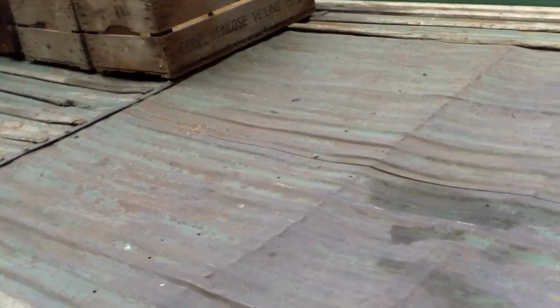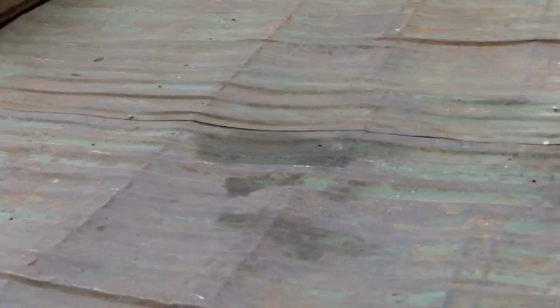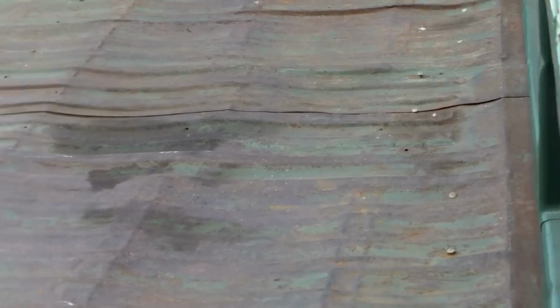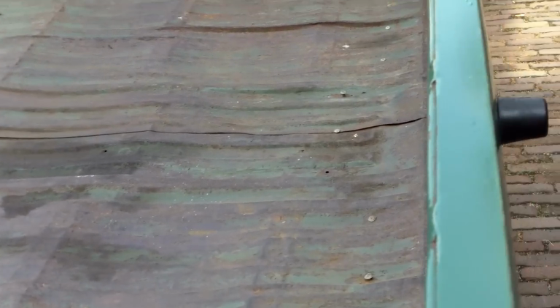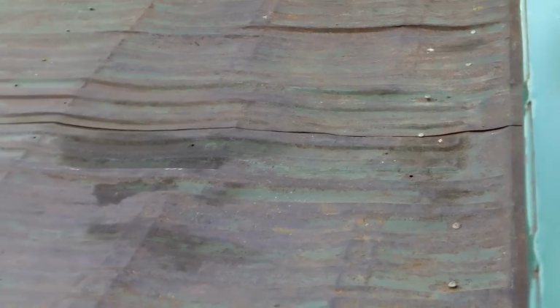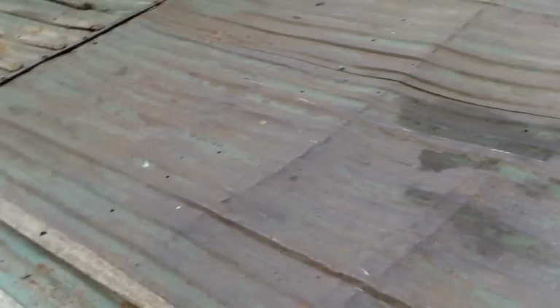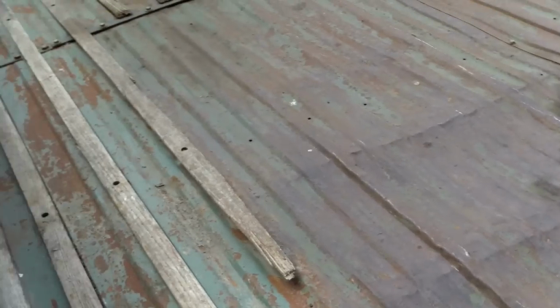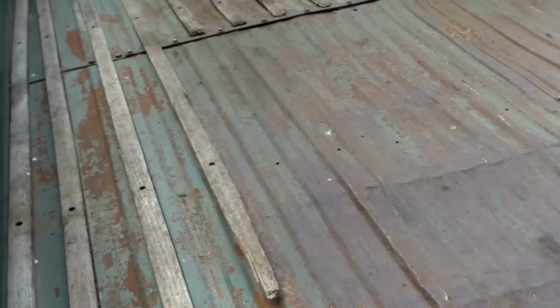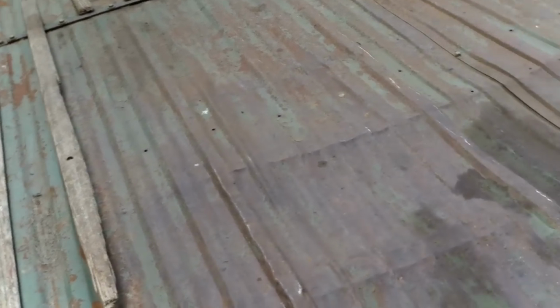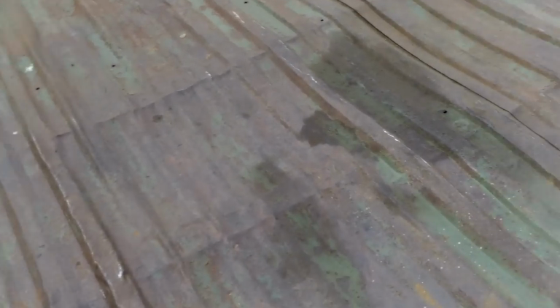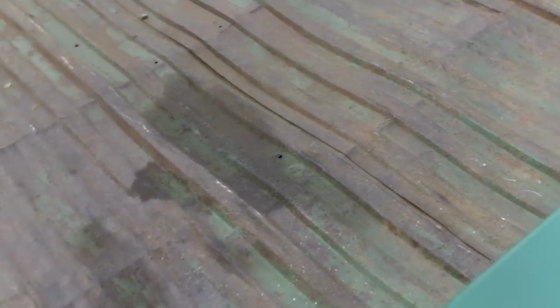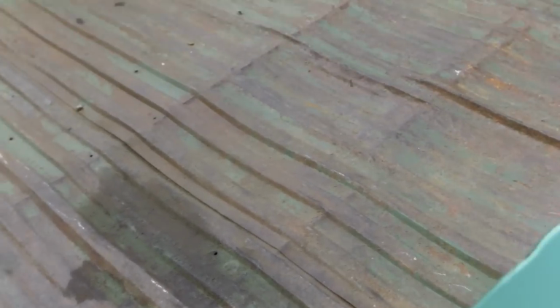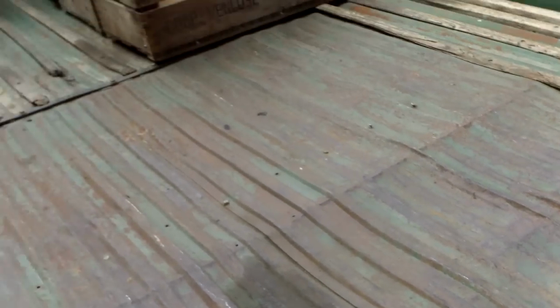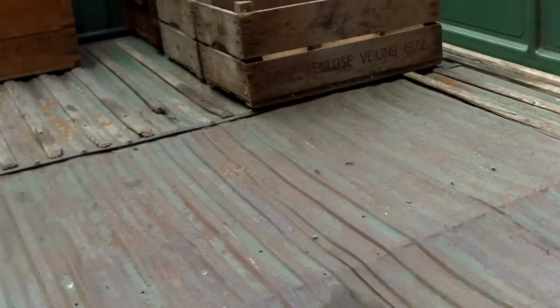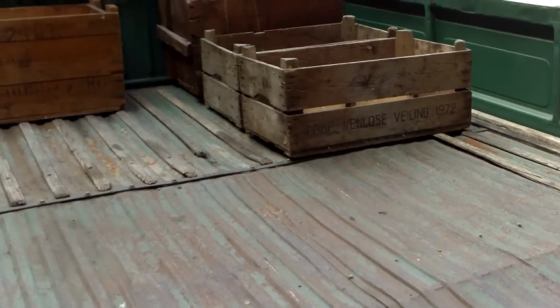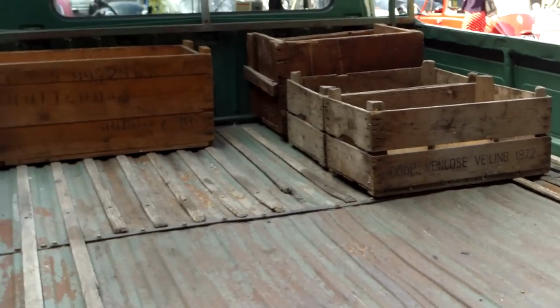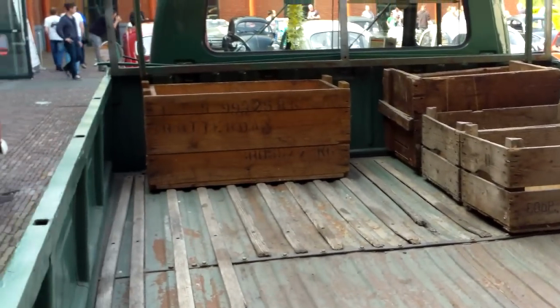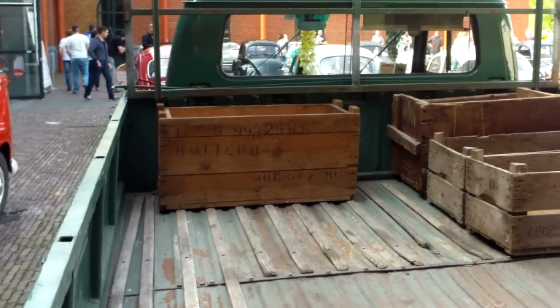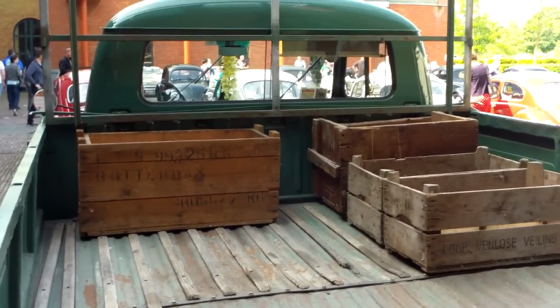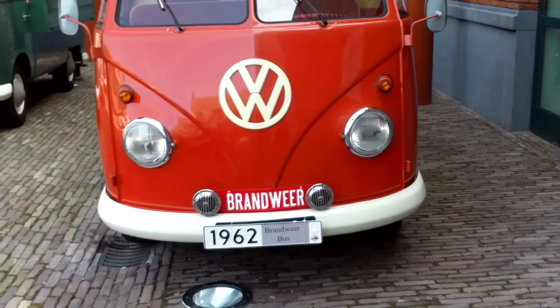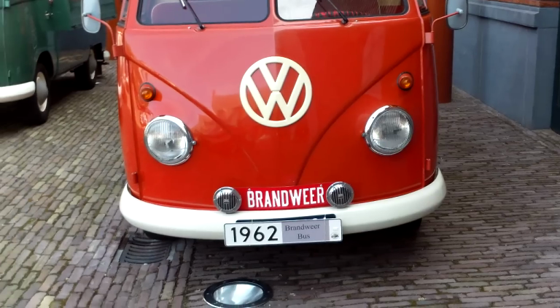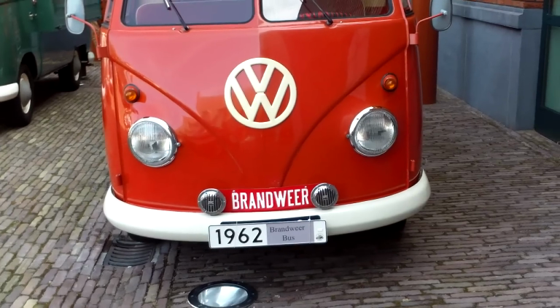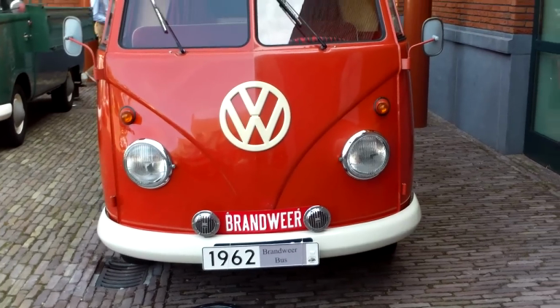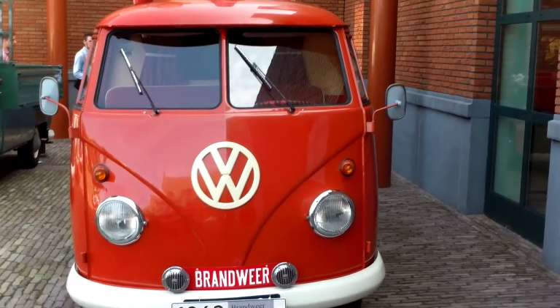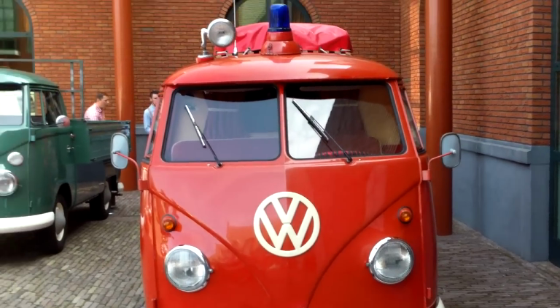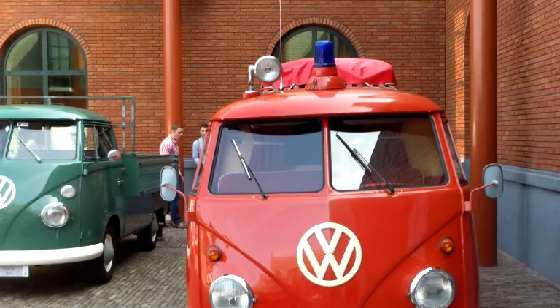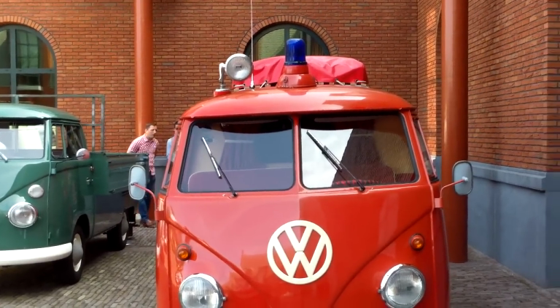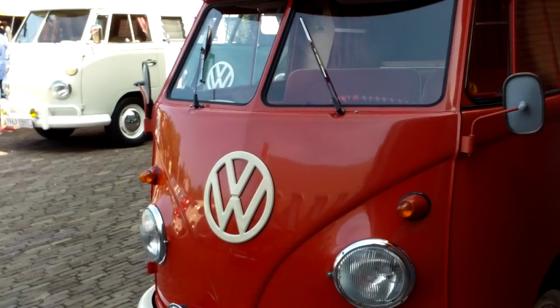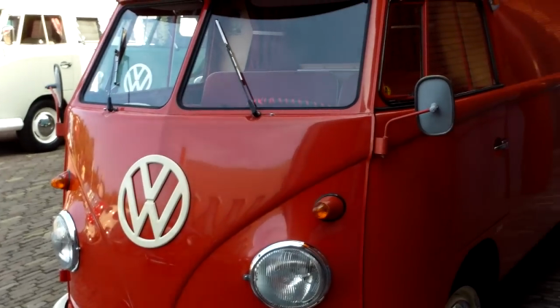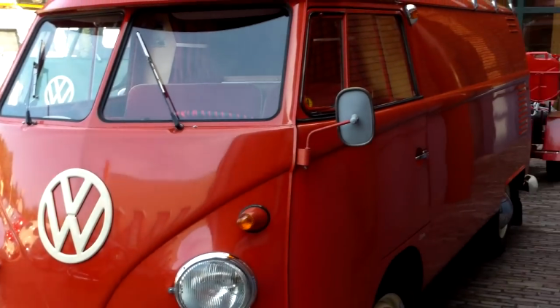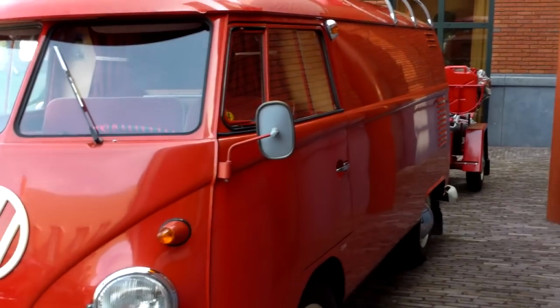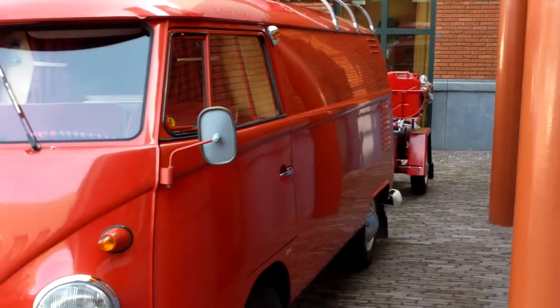Somebody worked on it — wibbly wobbly. 62, fire department, with a trailer. Pumps and hoses.